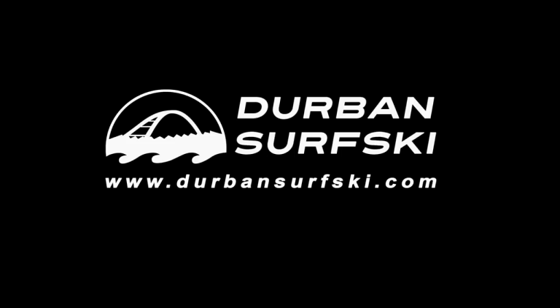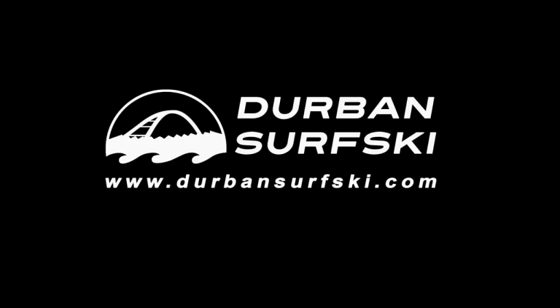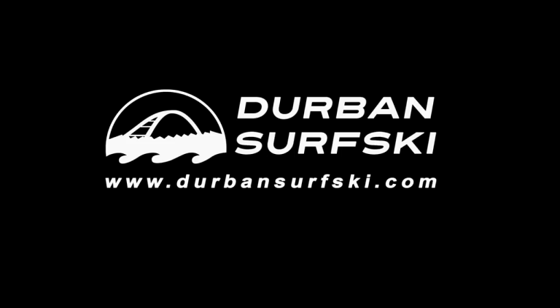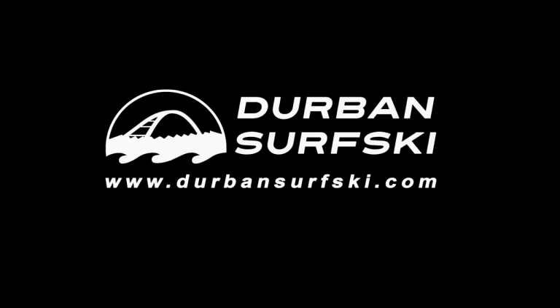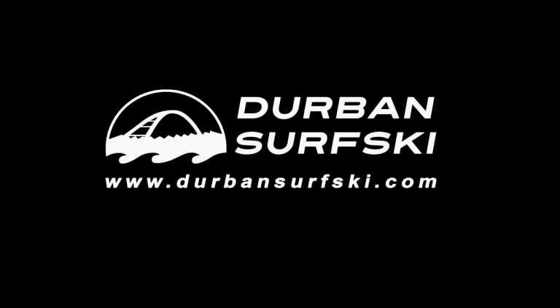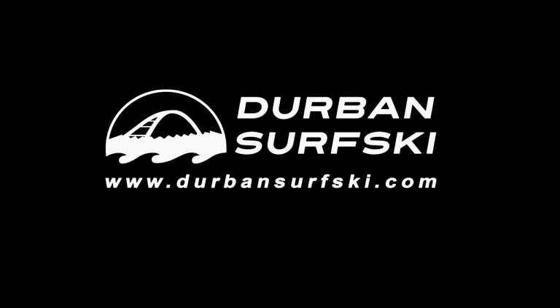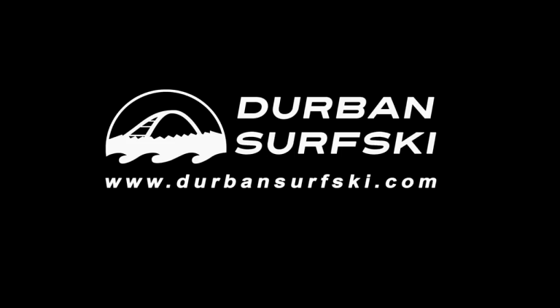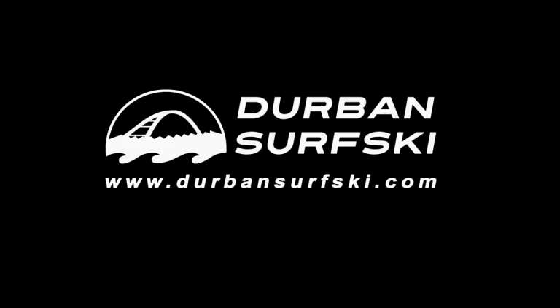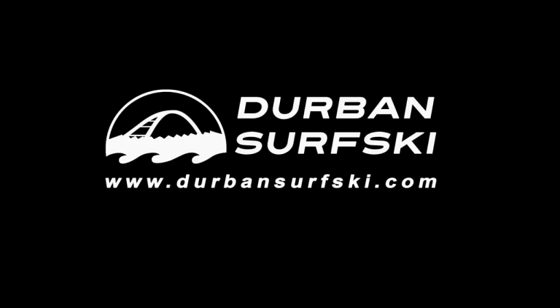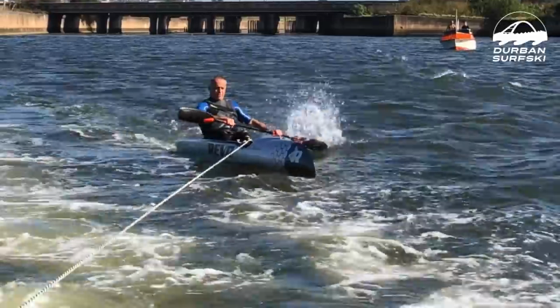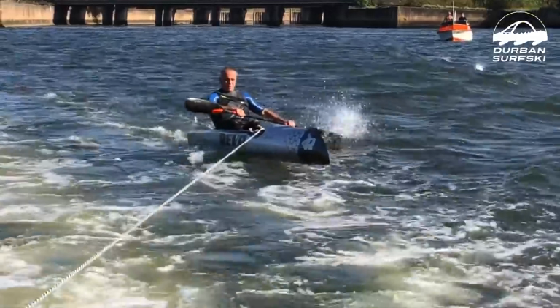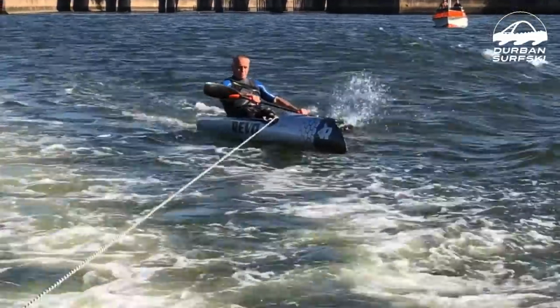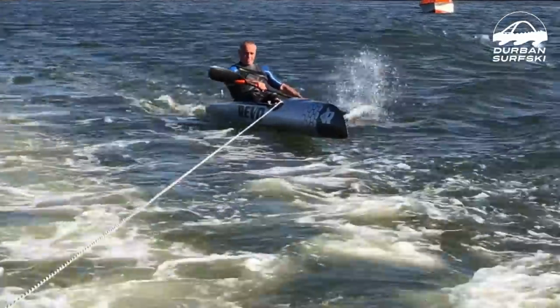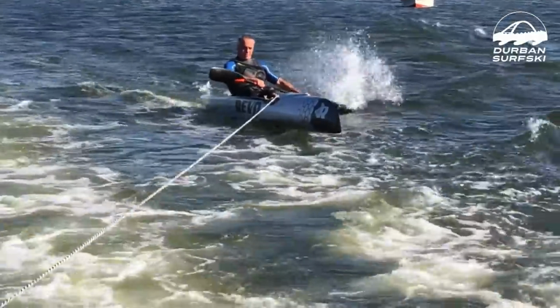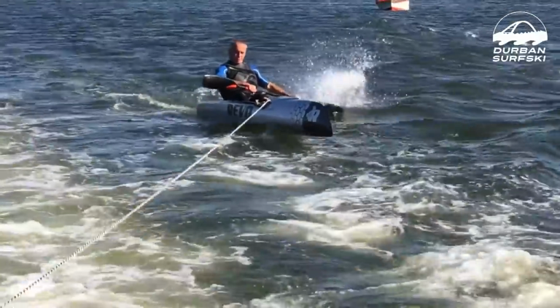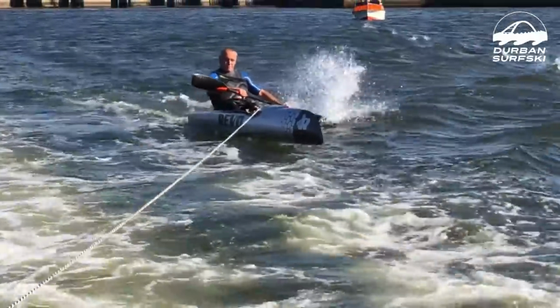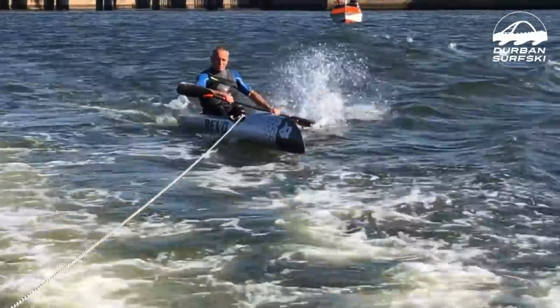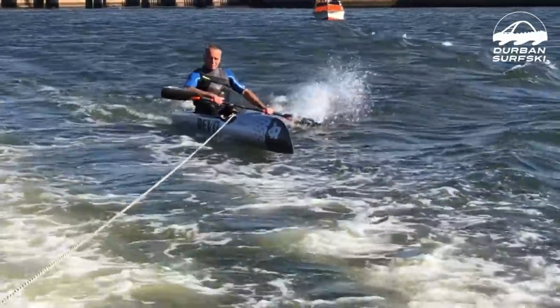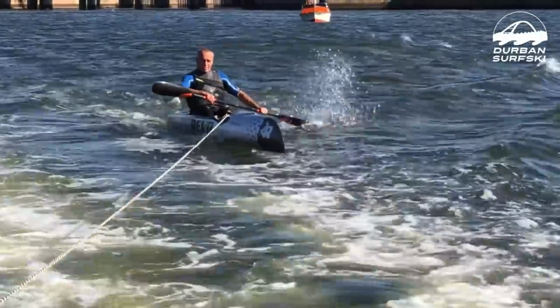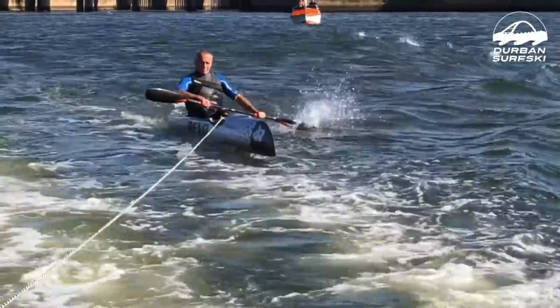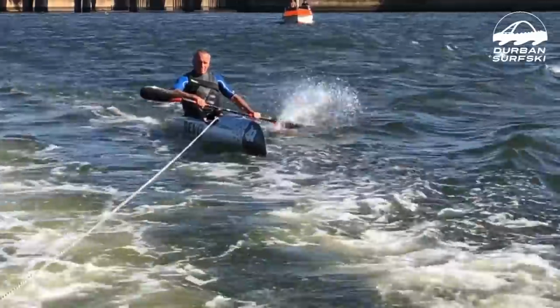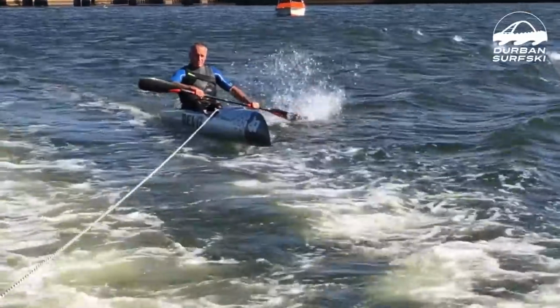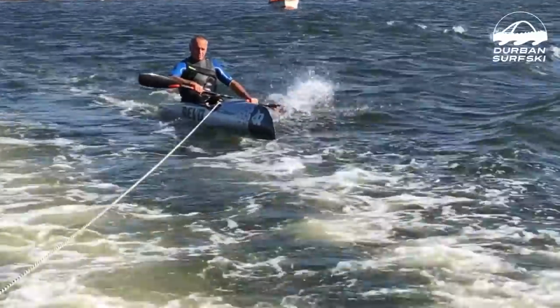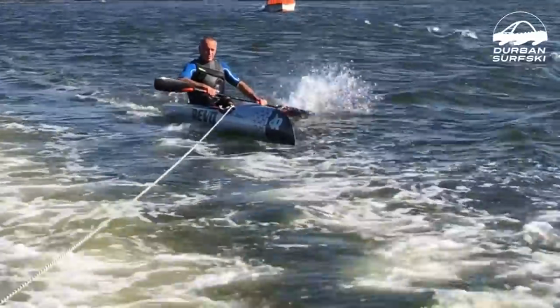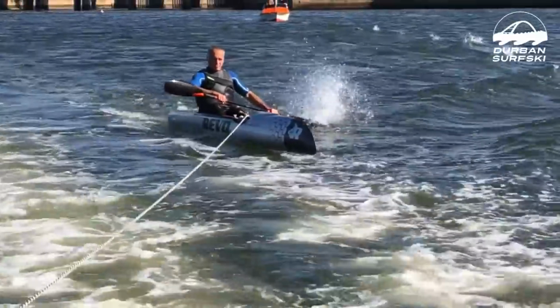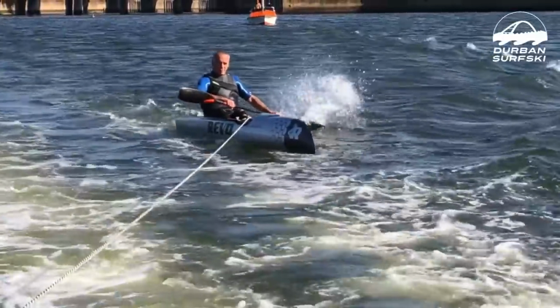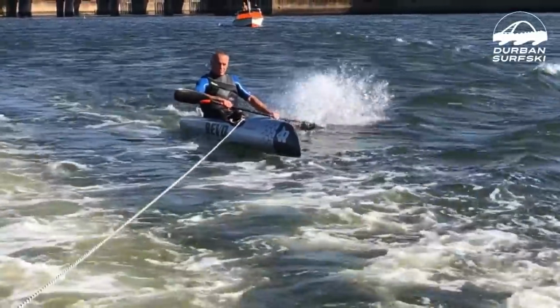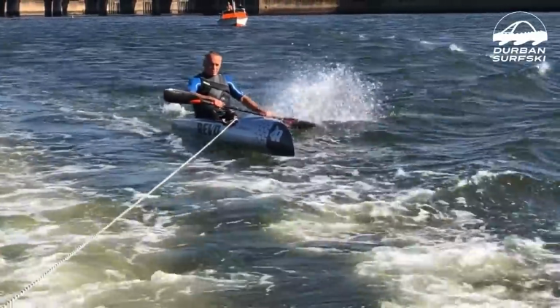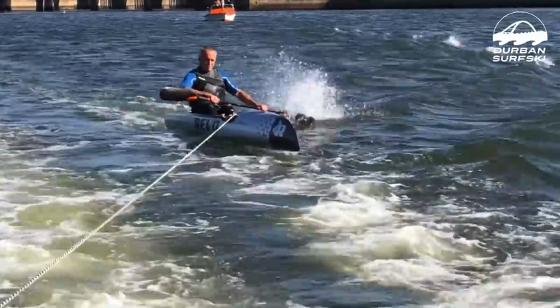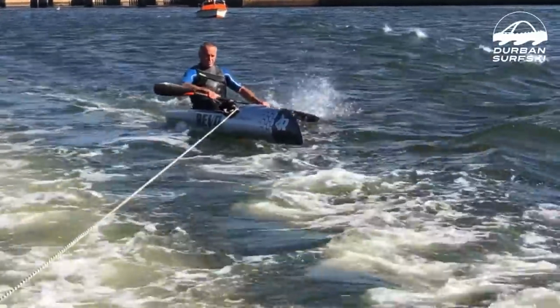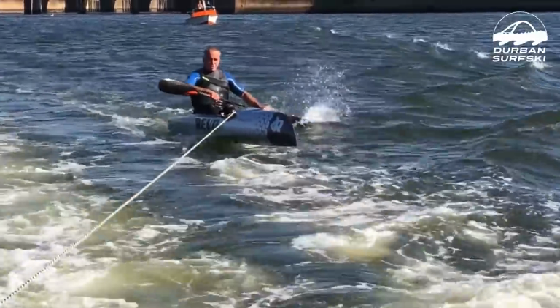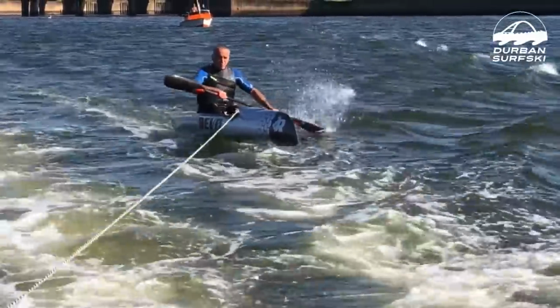Let's take a closer look at the Revo Foiling Surf Ski. The first thing that jumps out is the ski's short. It's got that classic reverse nose of the Revo and it looks like it's been chopped off just behind the cockpit, making it a much, much shorter ski.